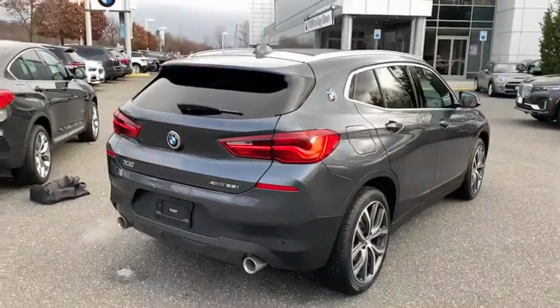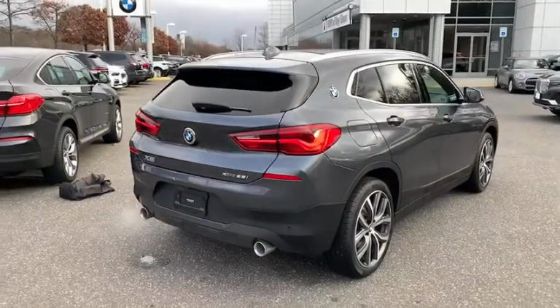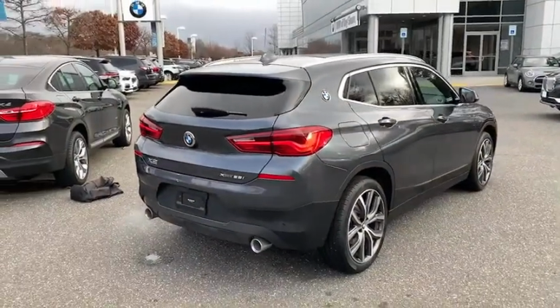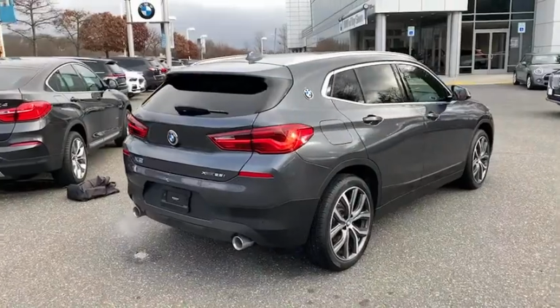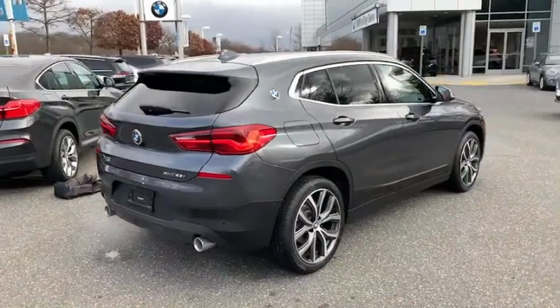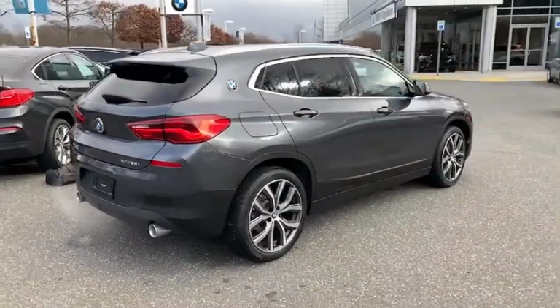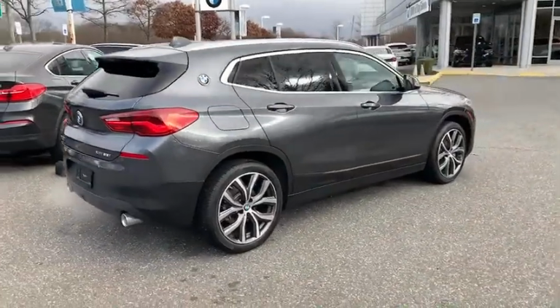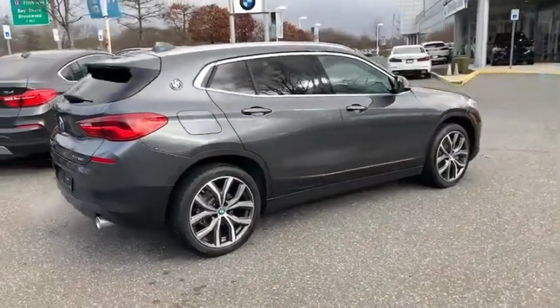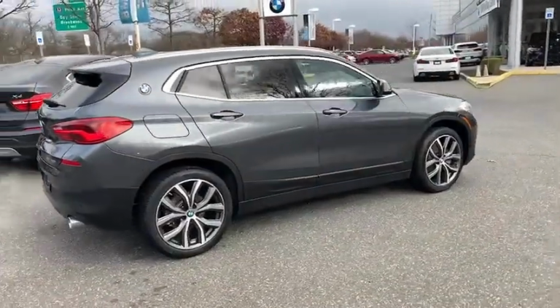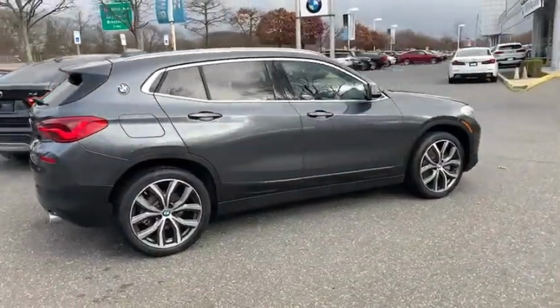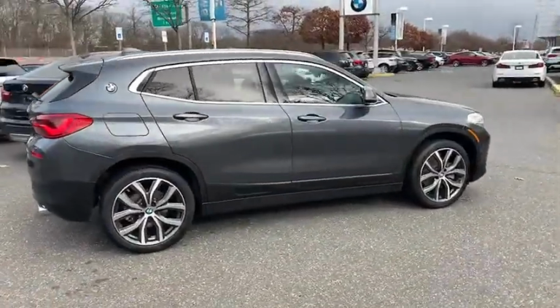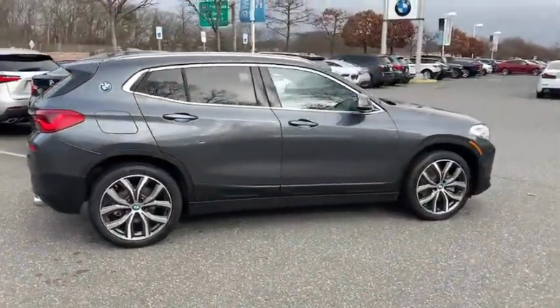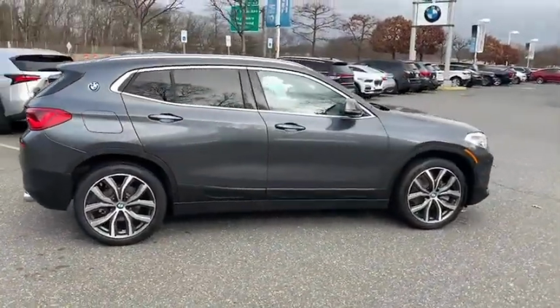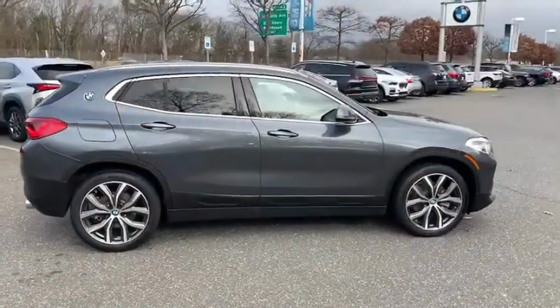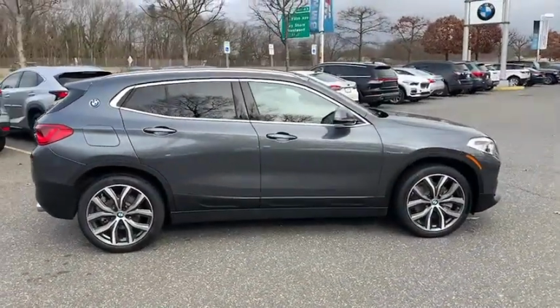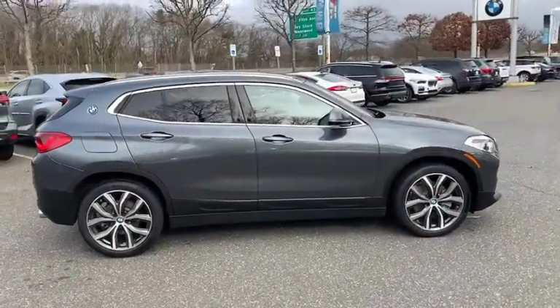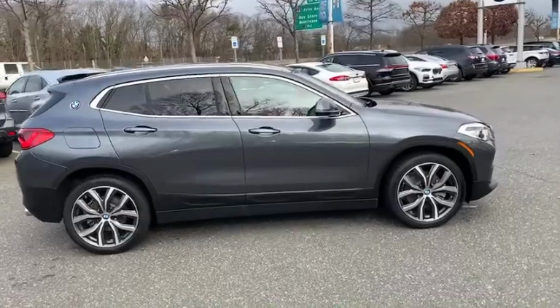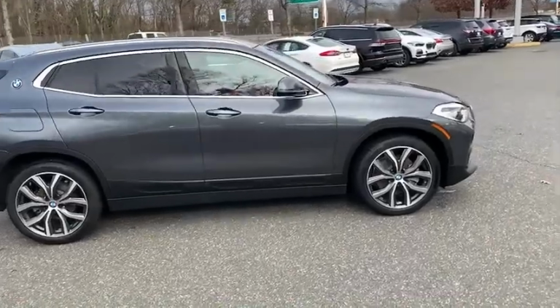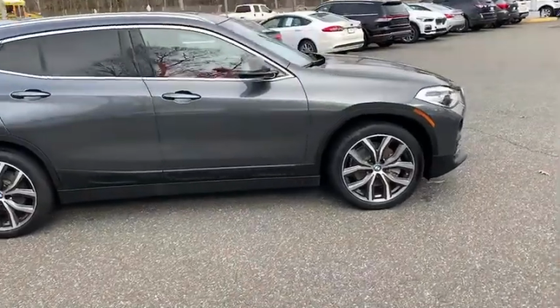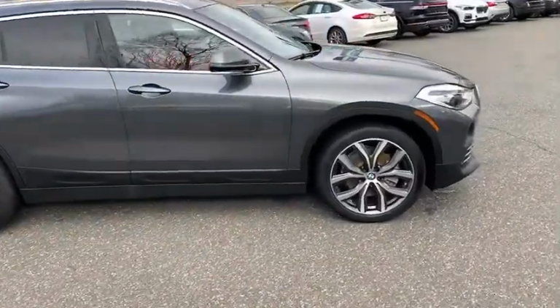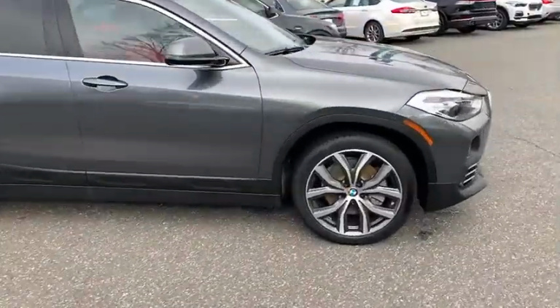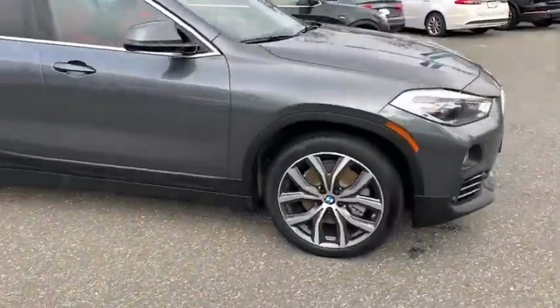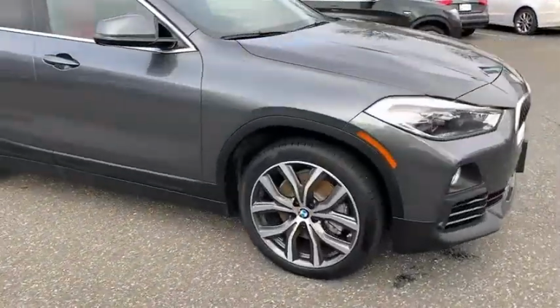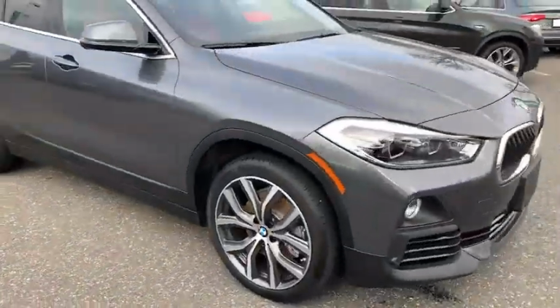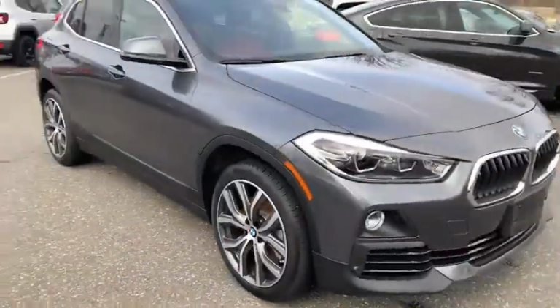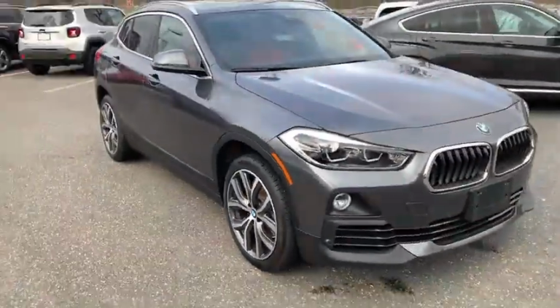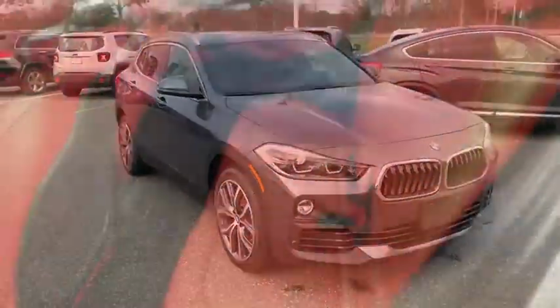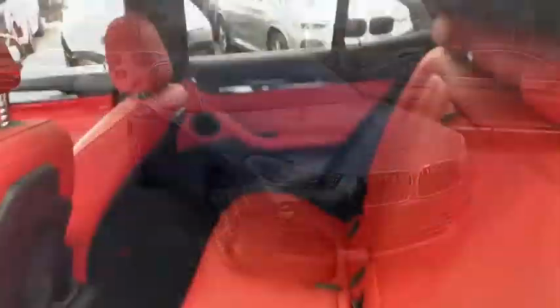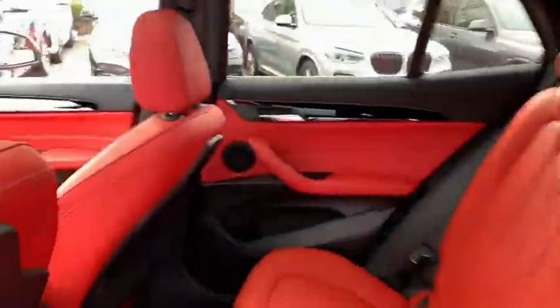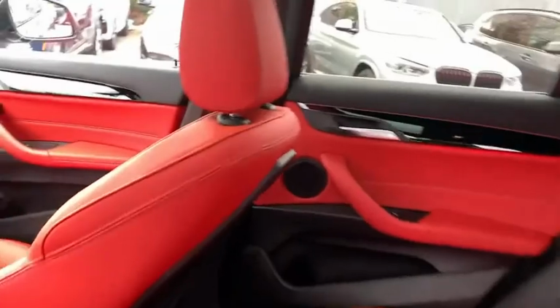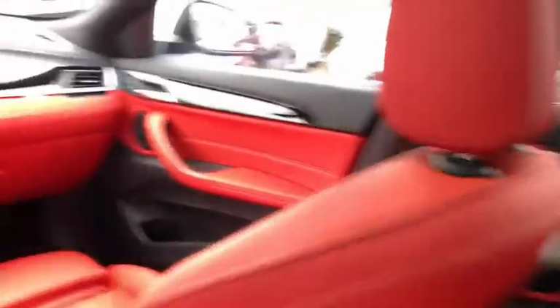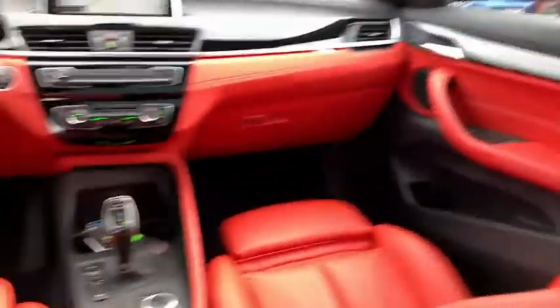Traction control, stability control, lane departure warning, leather-wrapped steering wheel, Bluetooth, panoramic moonroof, driver lumbar, adjustable steering wheel, power steering, aluminum wheels, front floor mats.